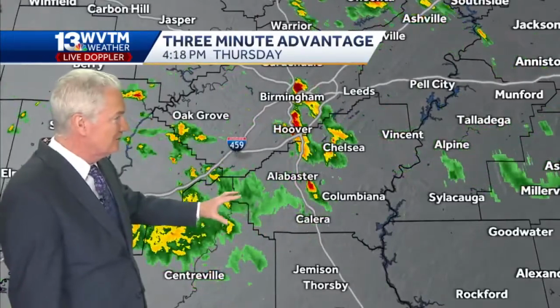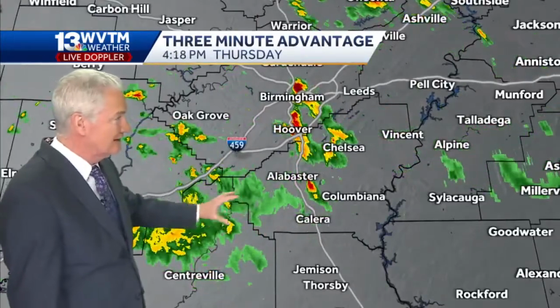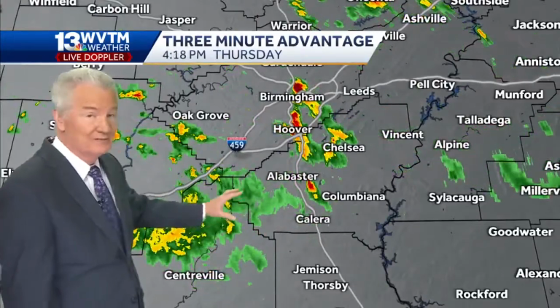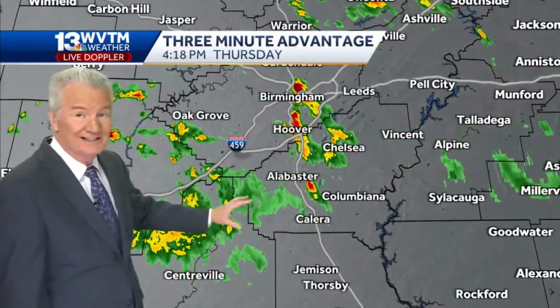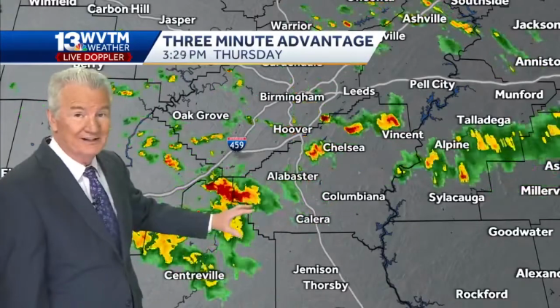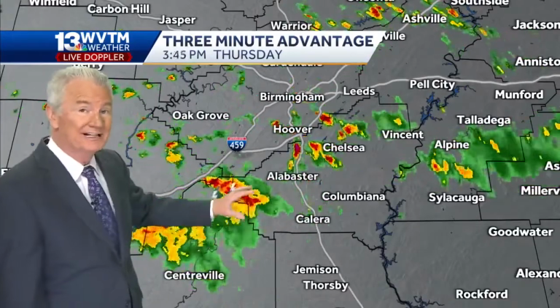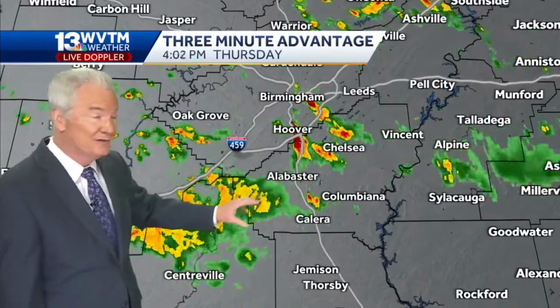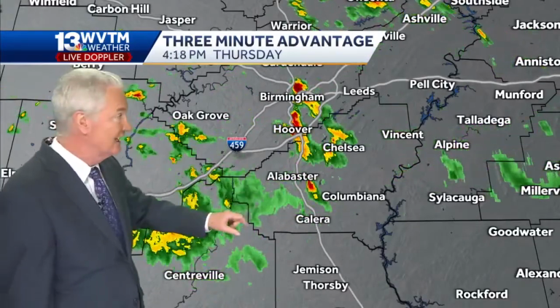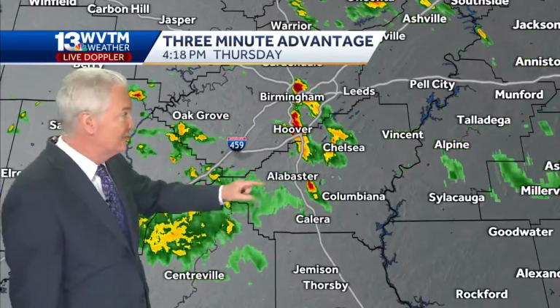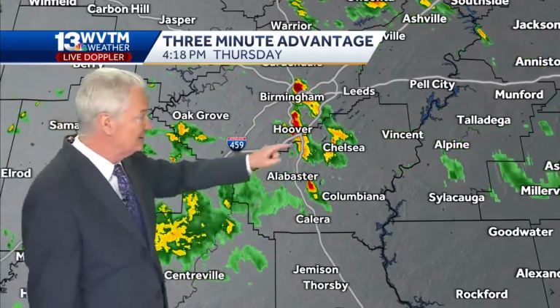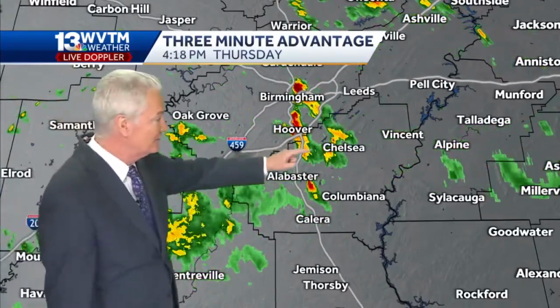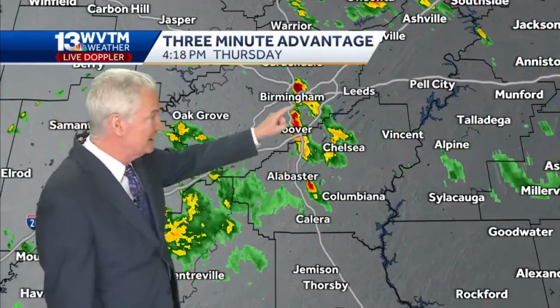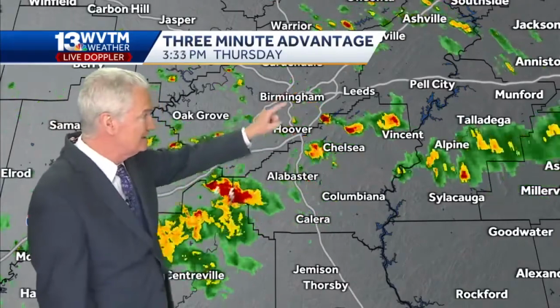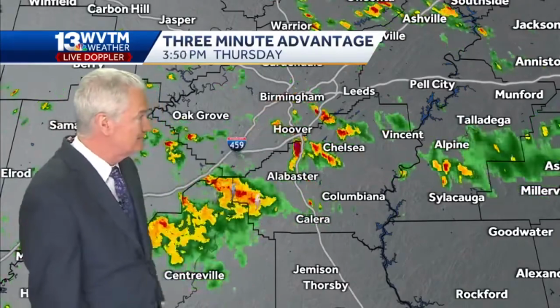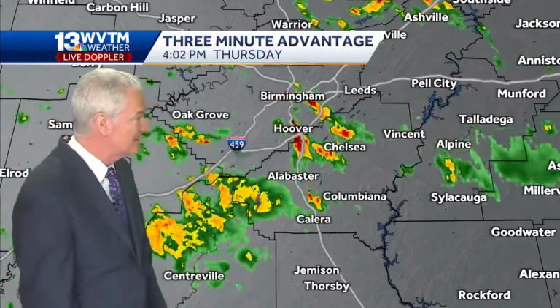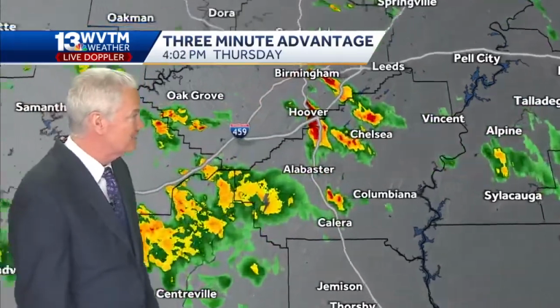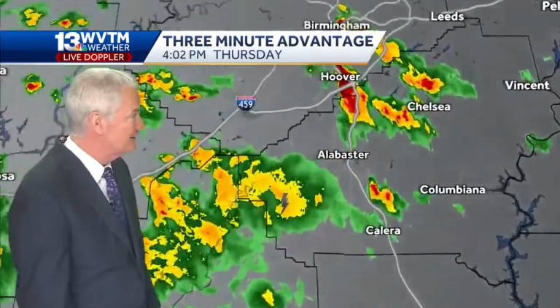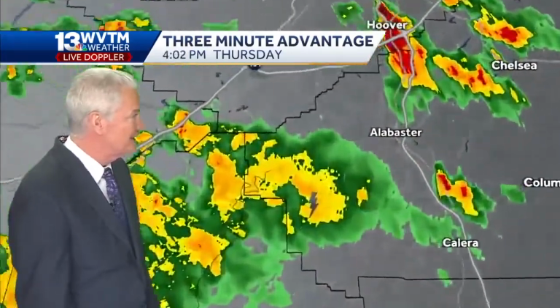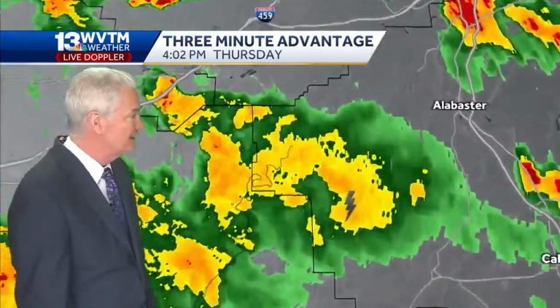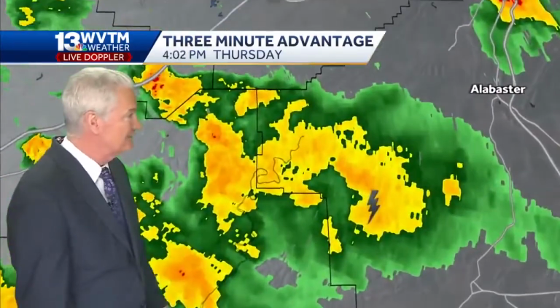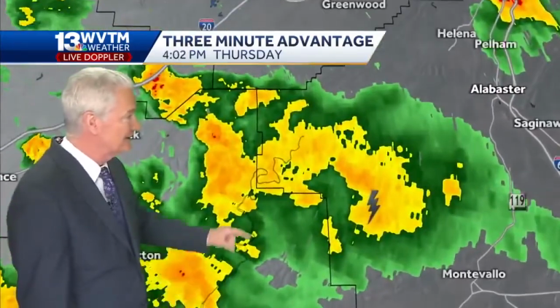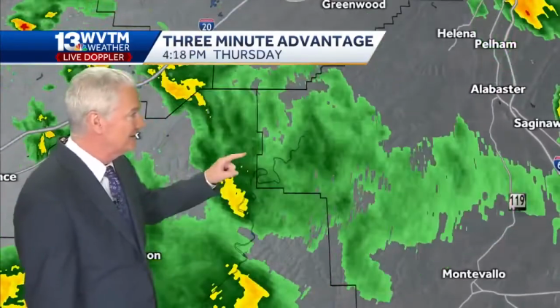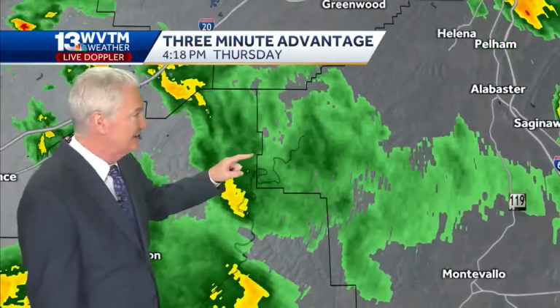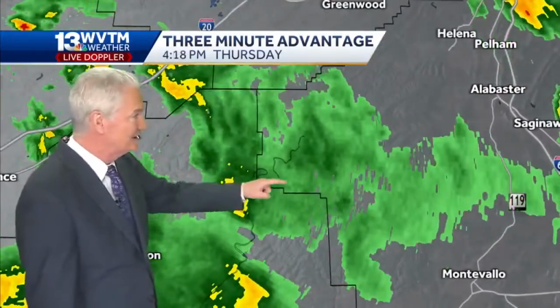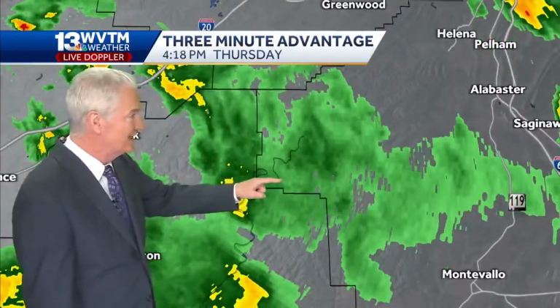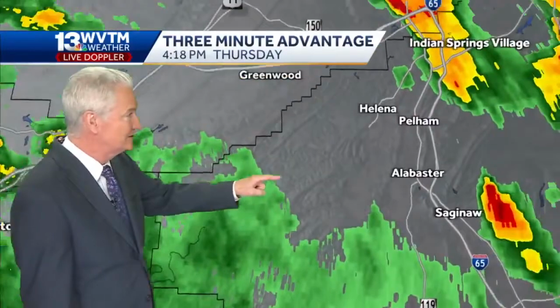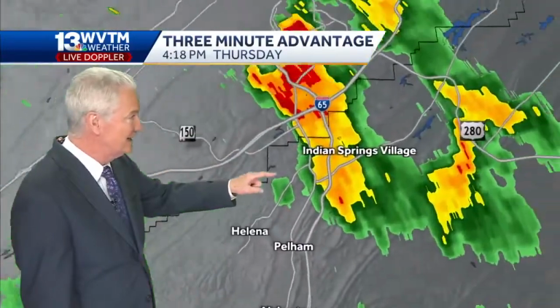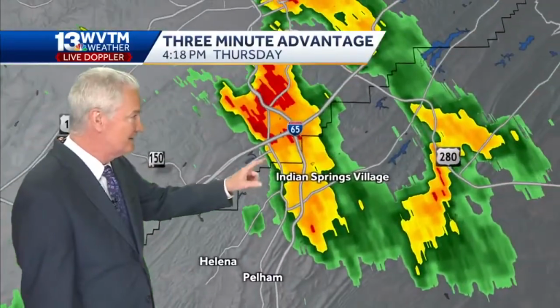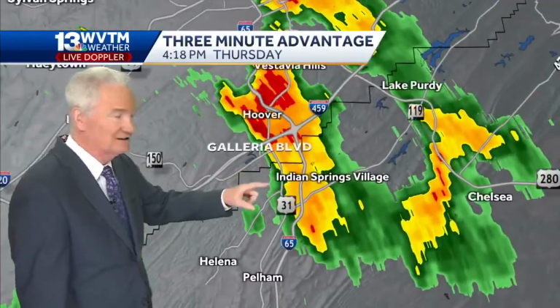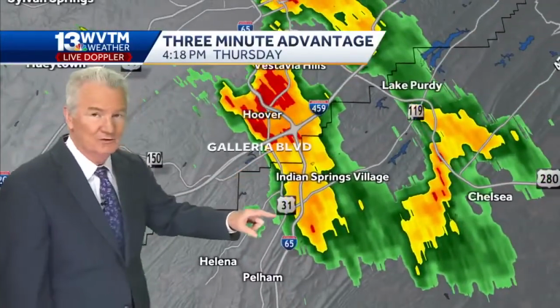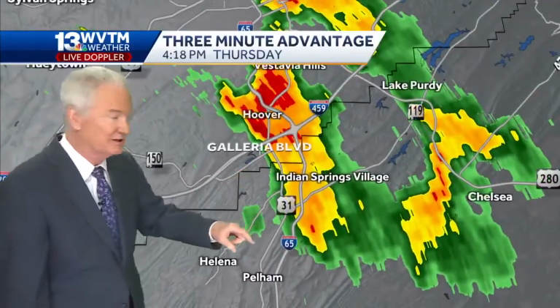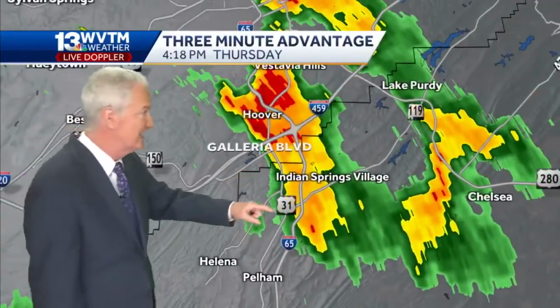For a while there was quite a bit of lightning and thunder, not so much now. But around the Hoover area up into Birmingham, we're getting a fair amount of rain and some of it's fairly heavy. This one is dying out, so Pelham, Alabaster, and Helena won't get much from that.